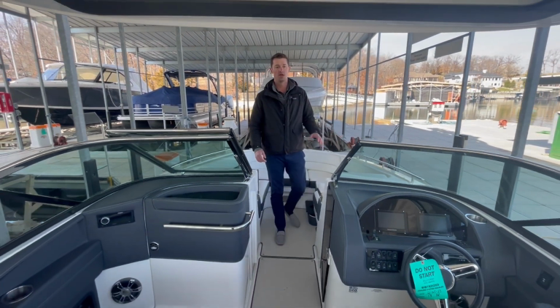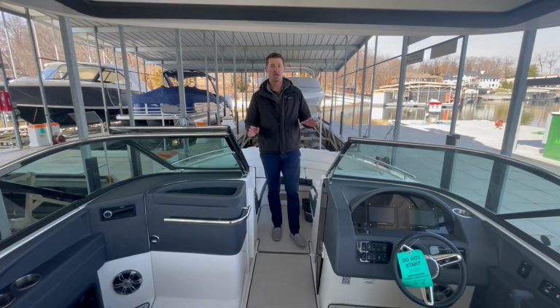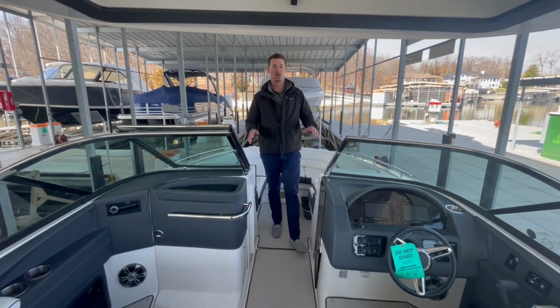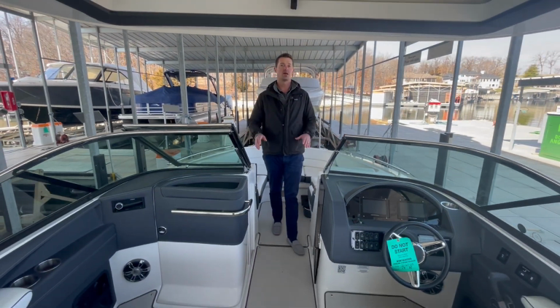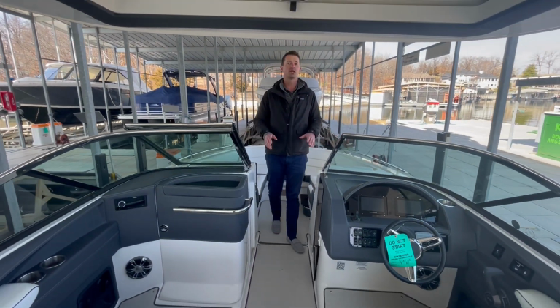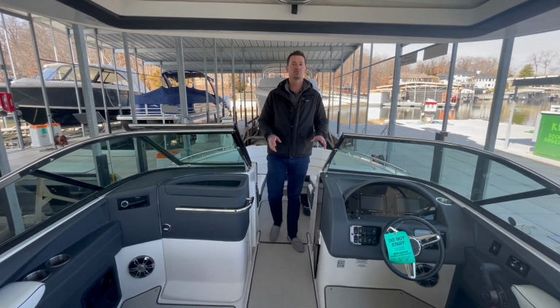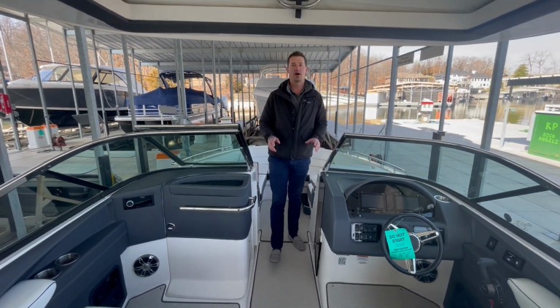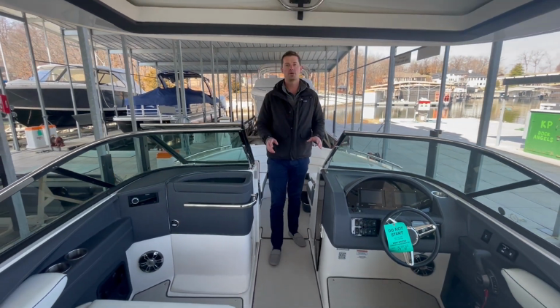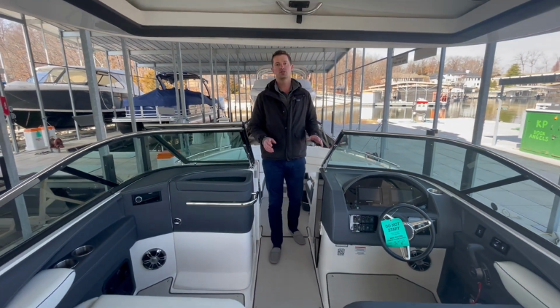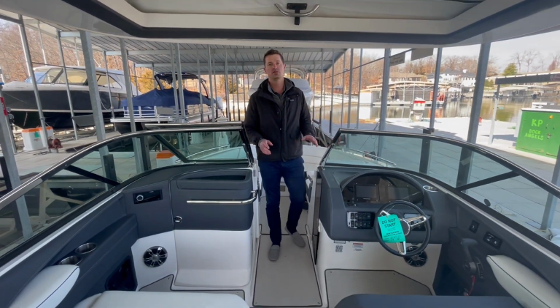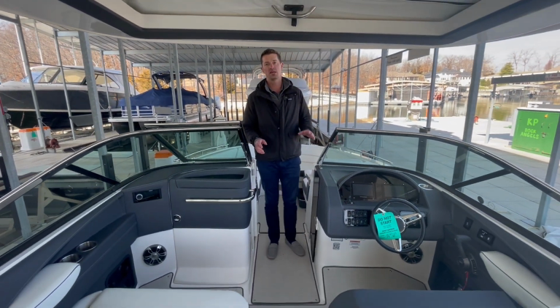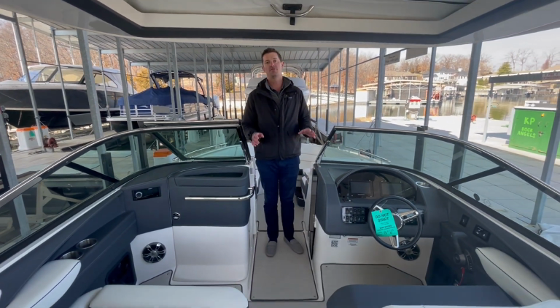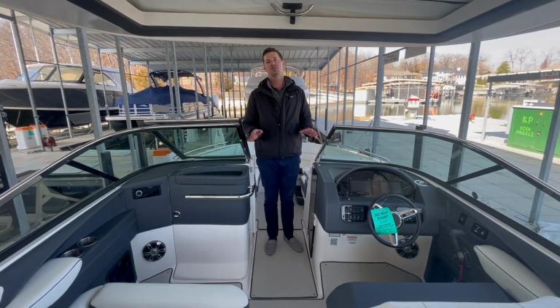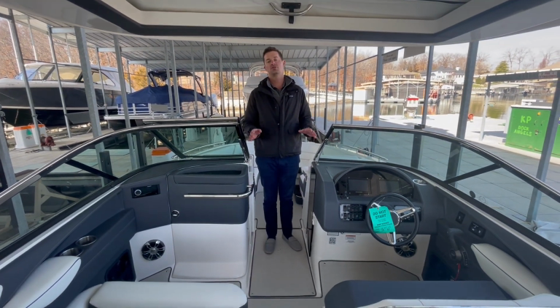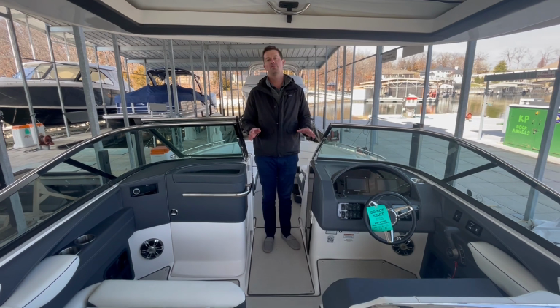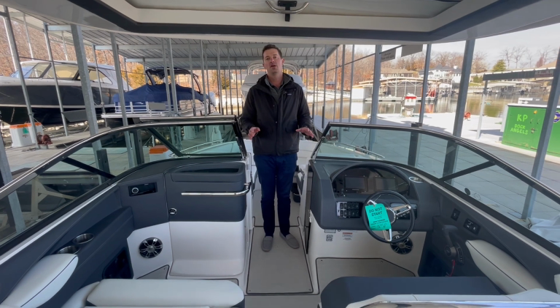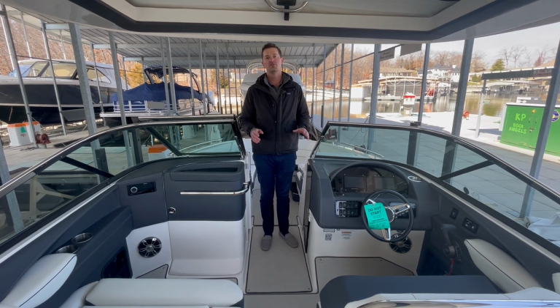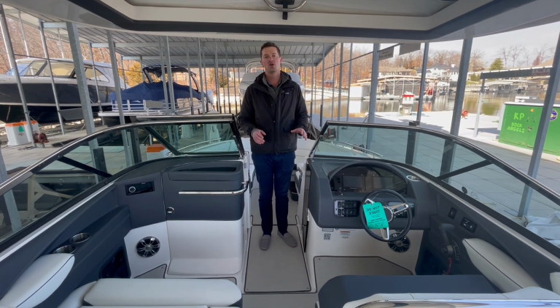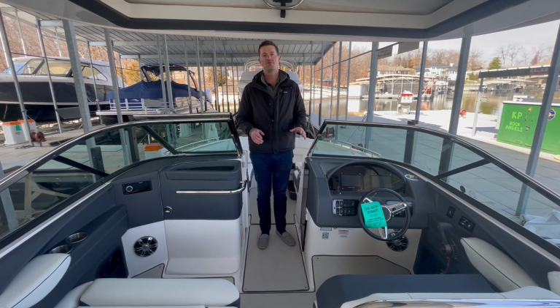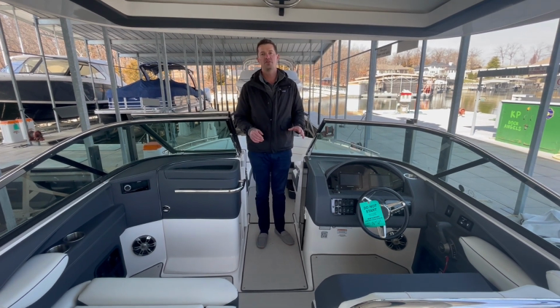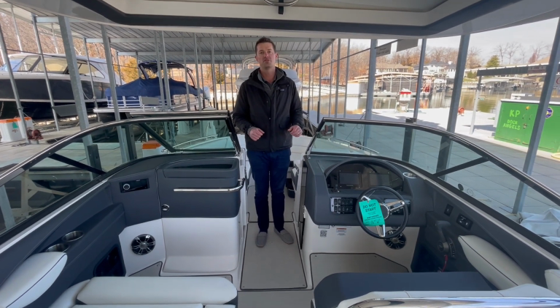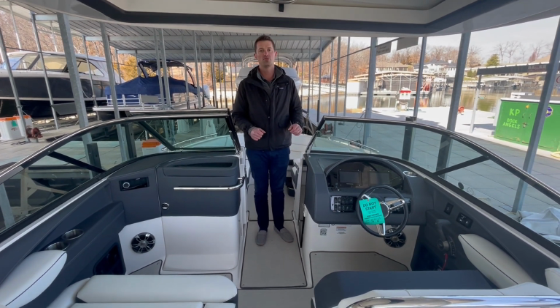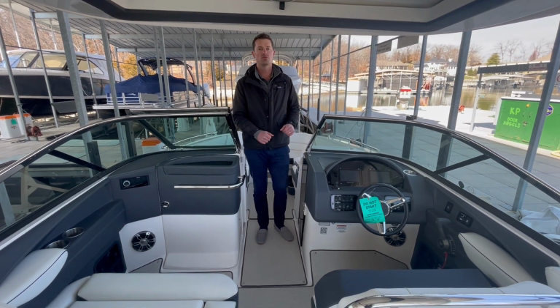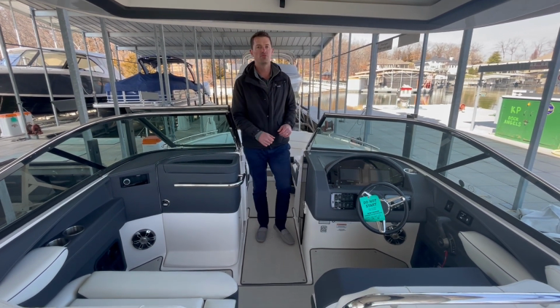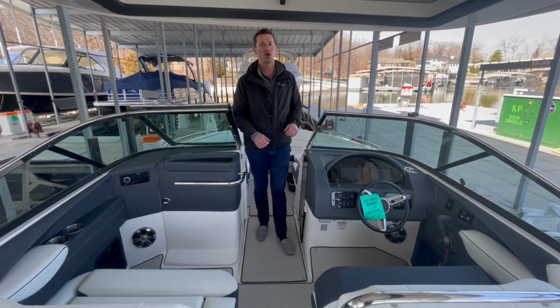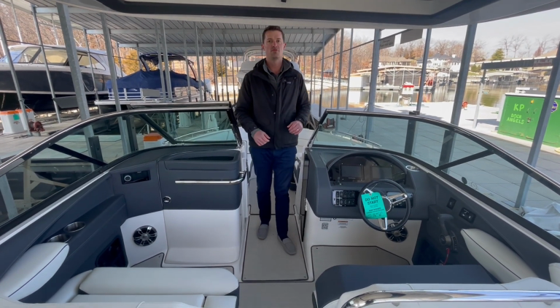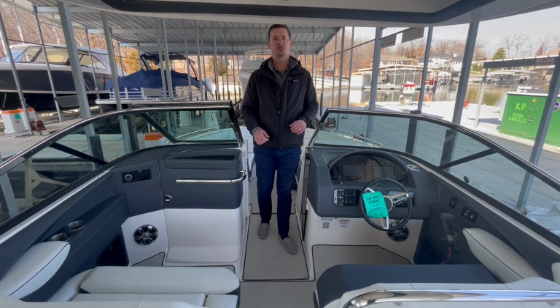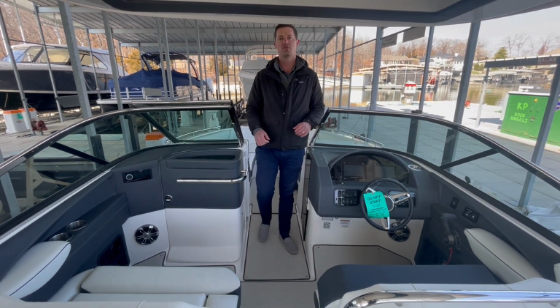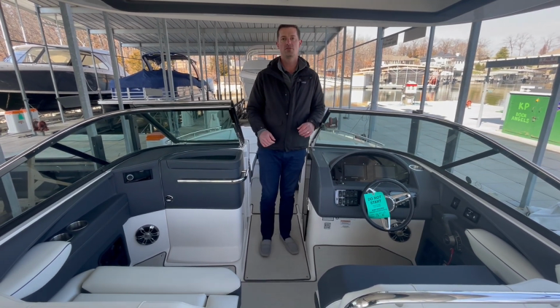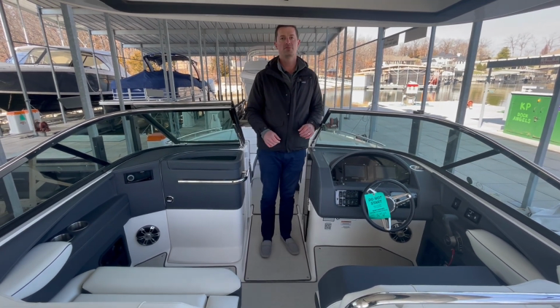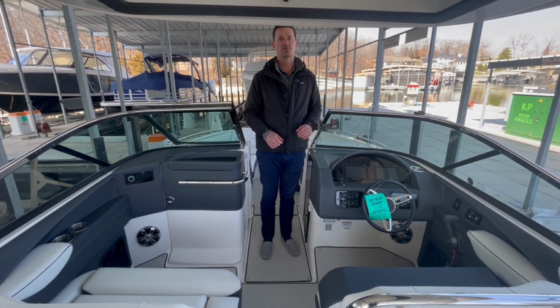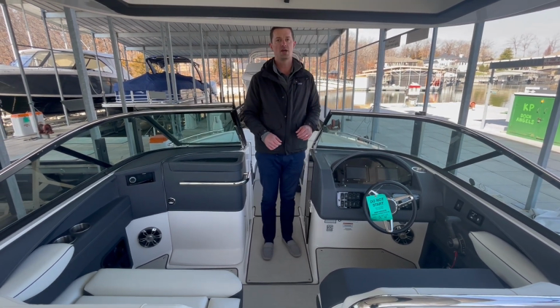If you guys would like to come check this boat out in person, take it out for a test drive, give us a call at 573-348-4700. Thanks for your time.